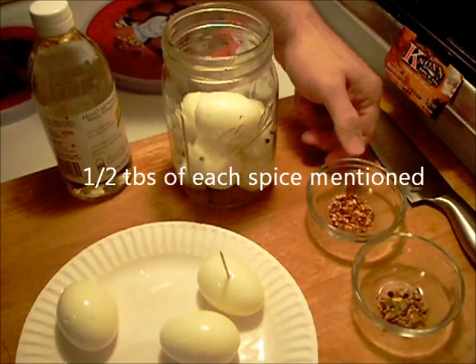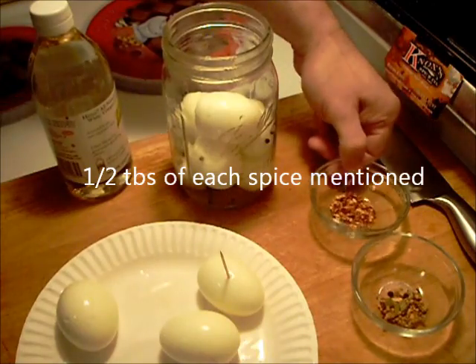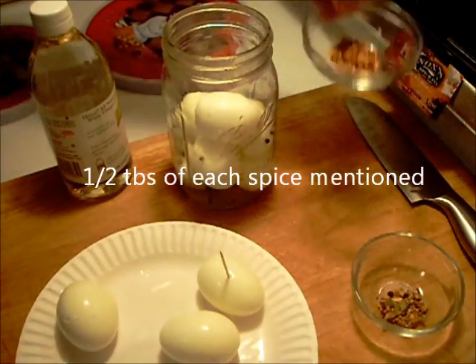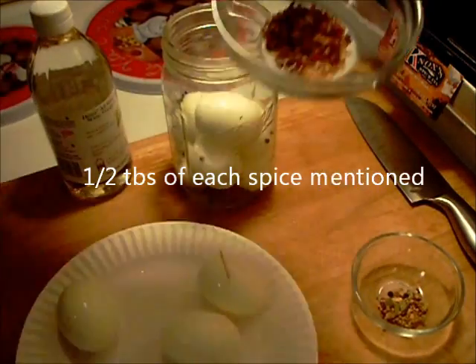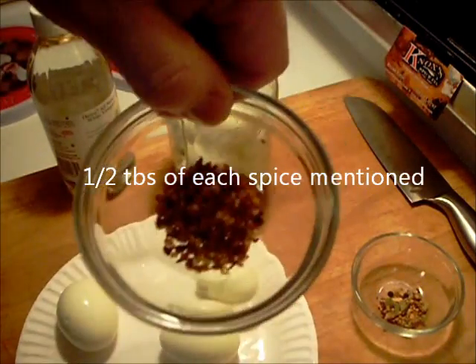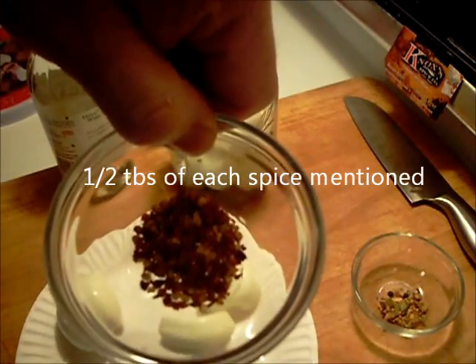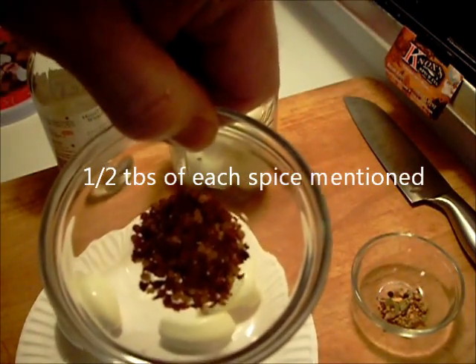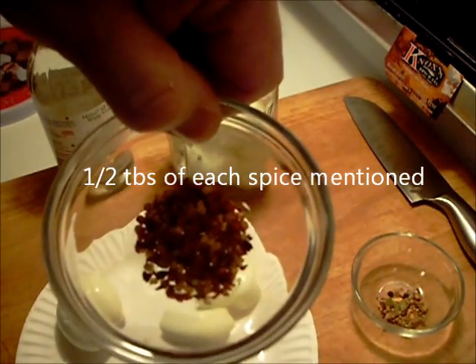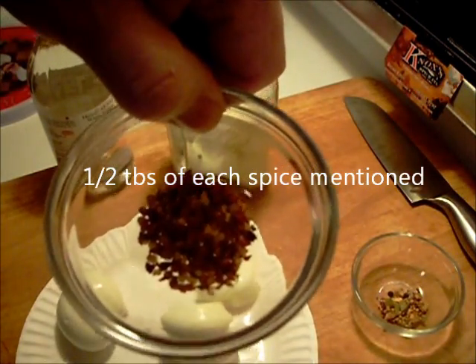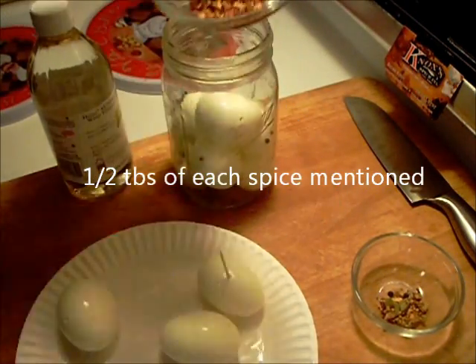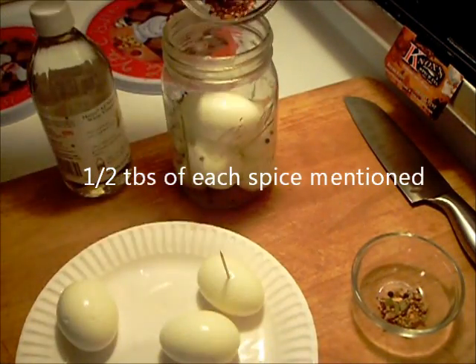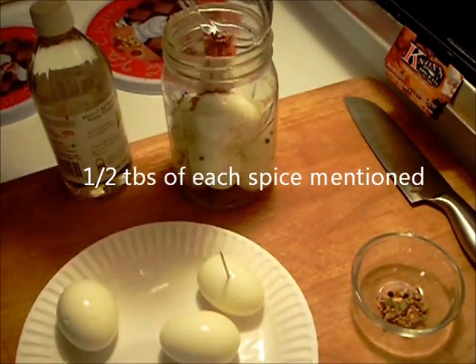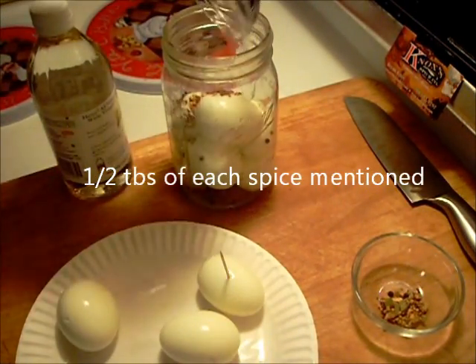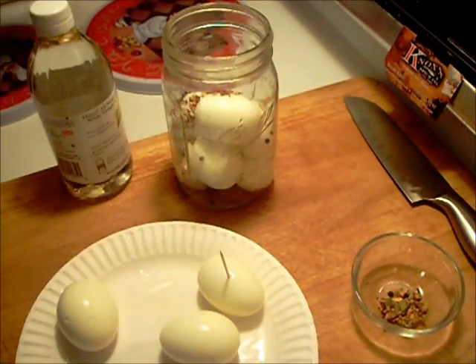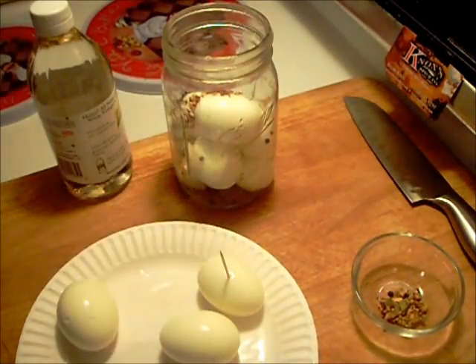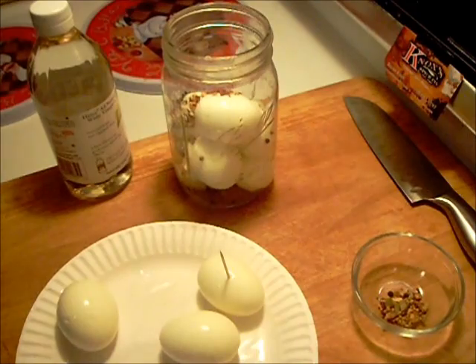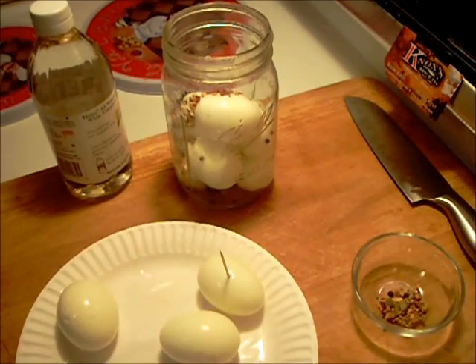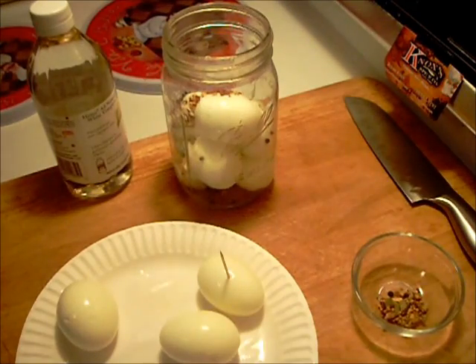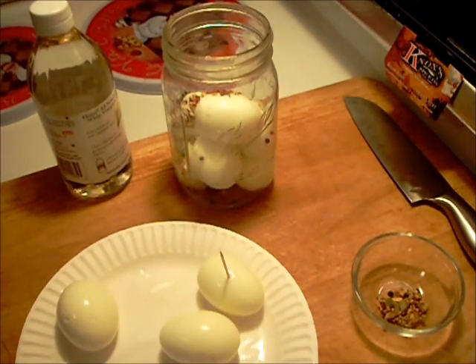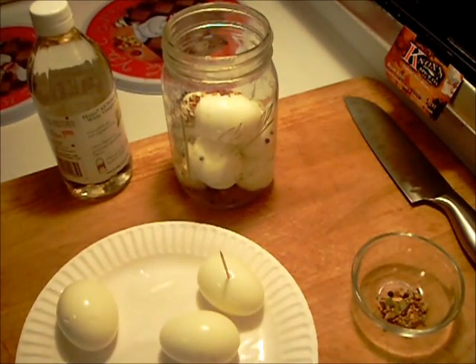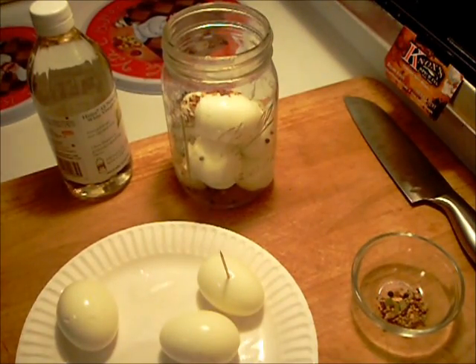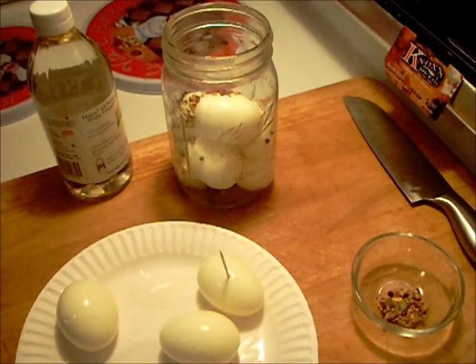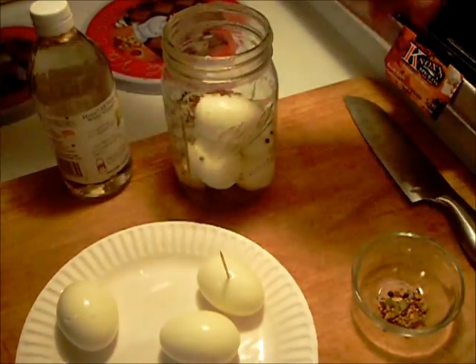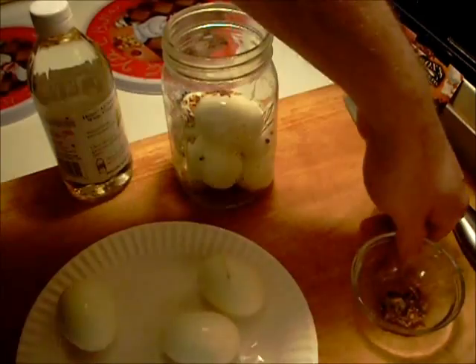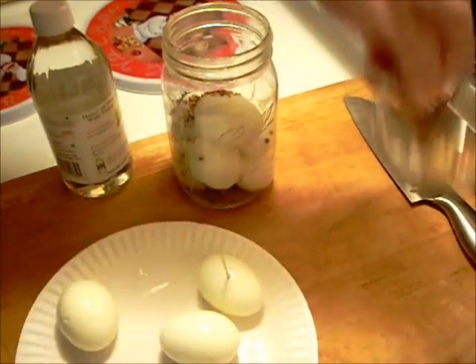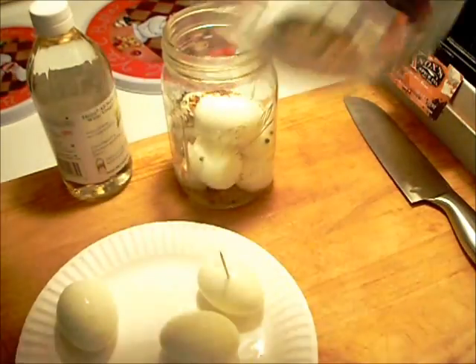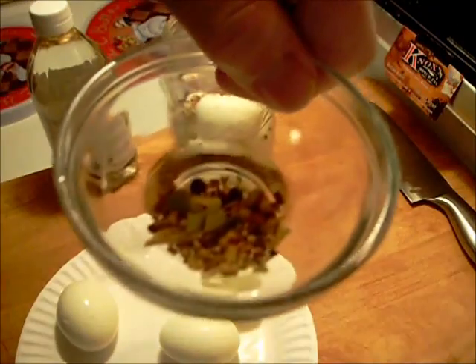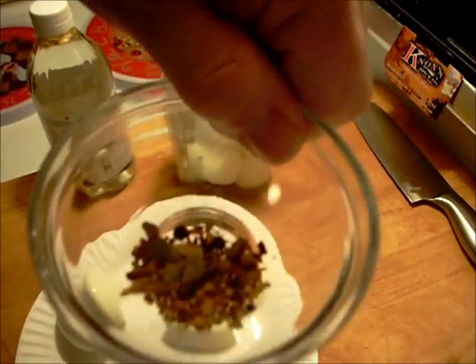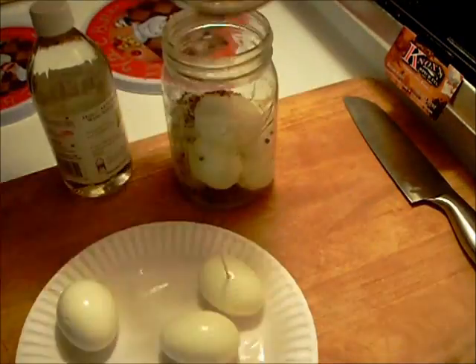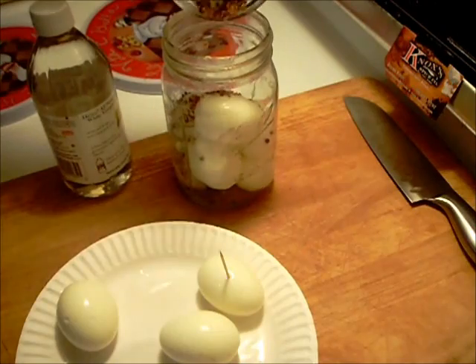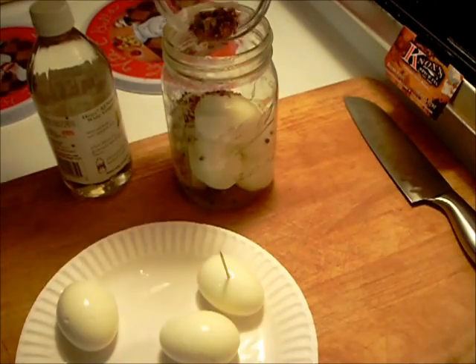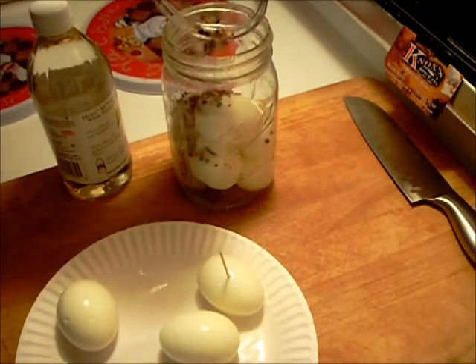Half a tablespoon of crushed red pepper flake — actually, I mean half a tablespoon, not half a teaspoon. And half a tablespoon of pickling spice.